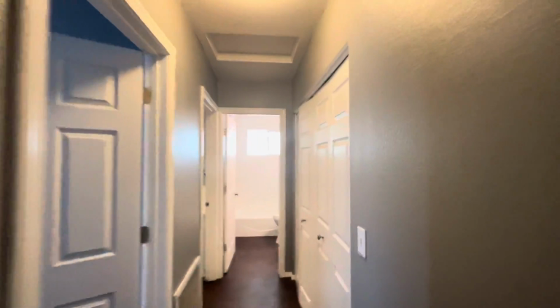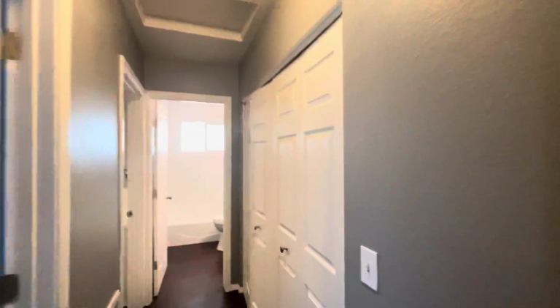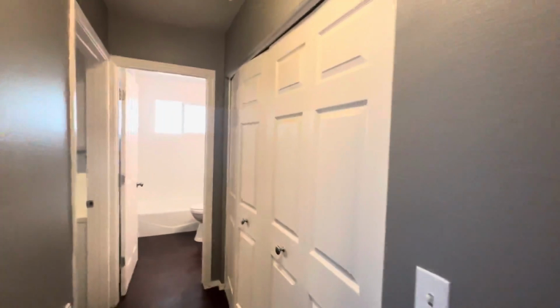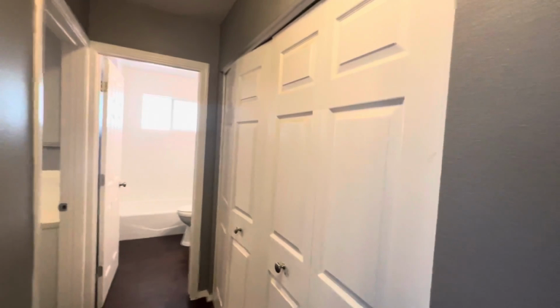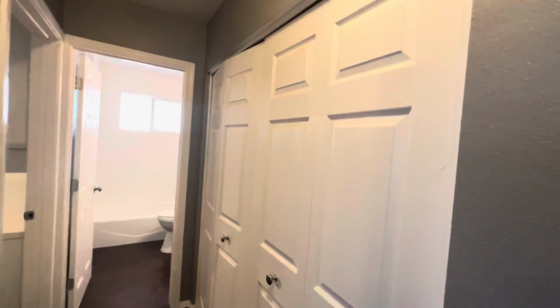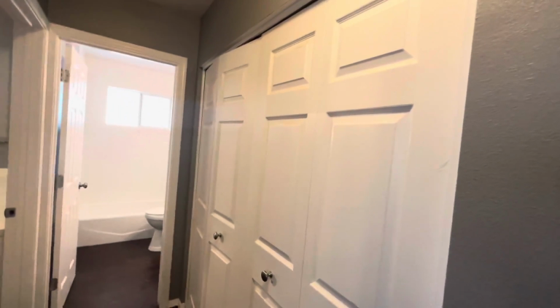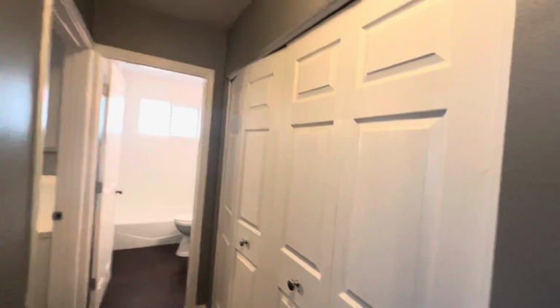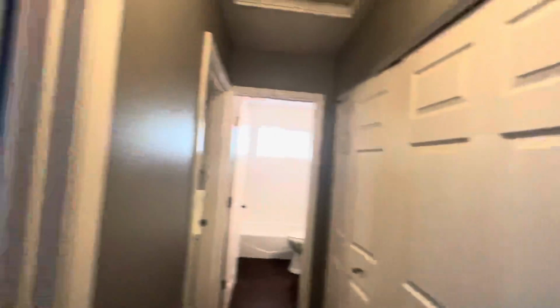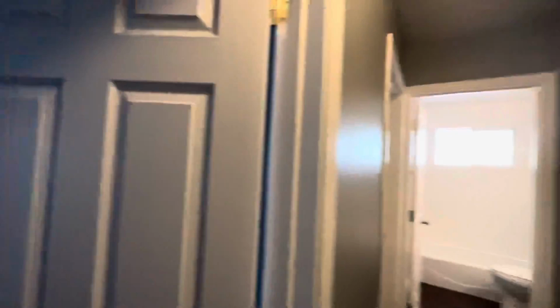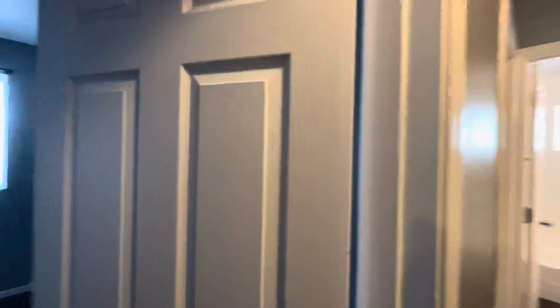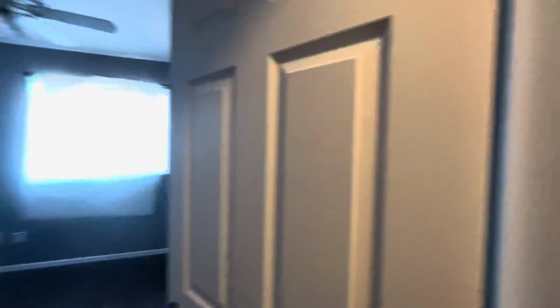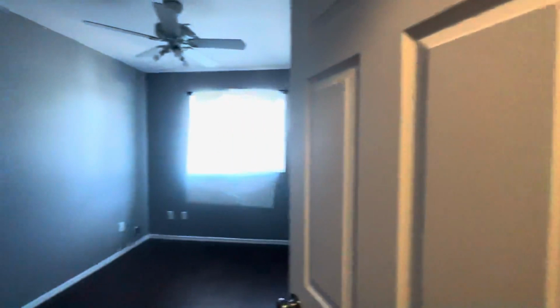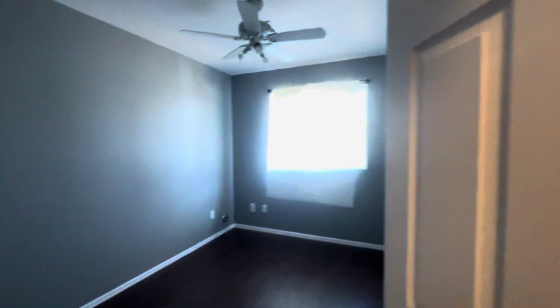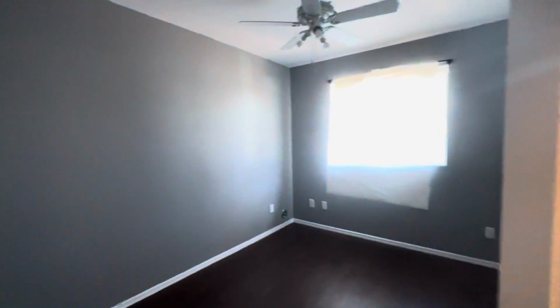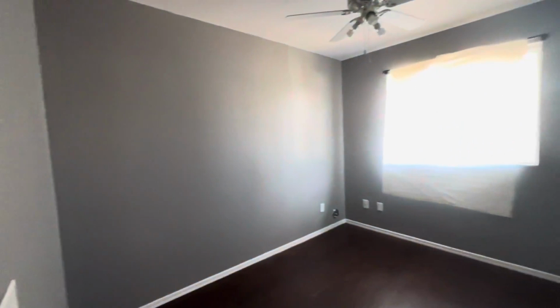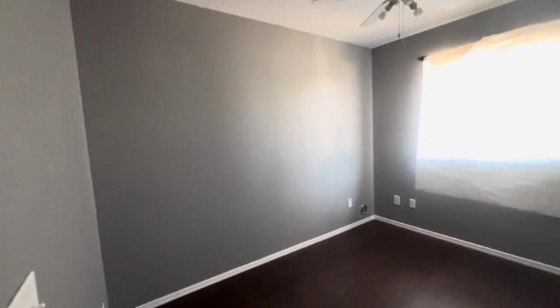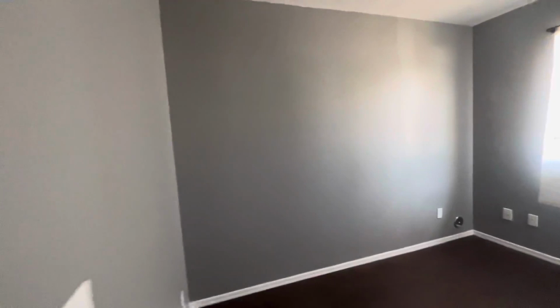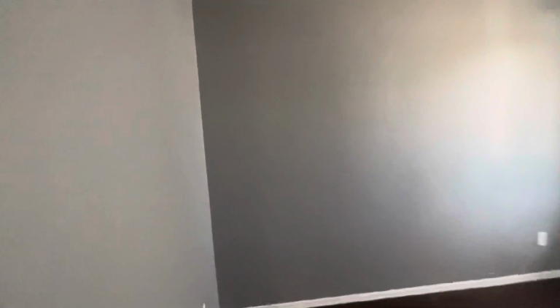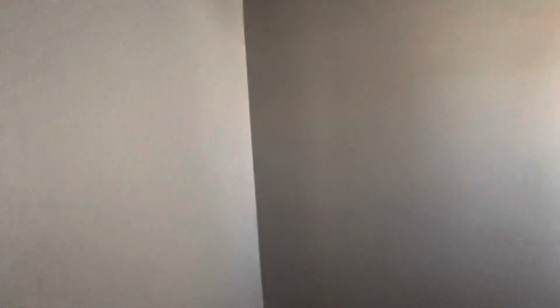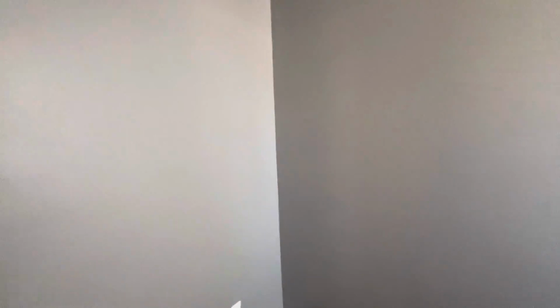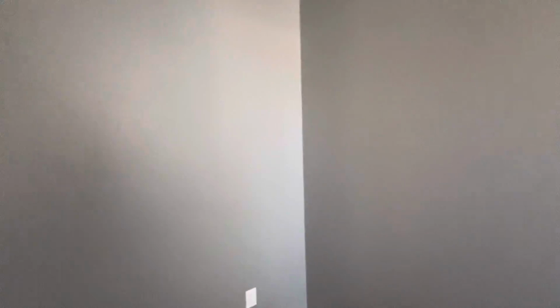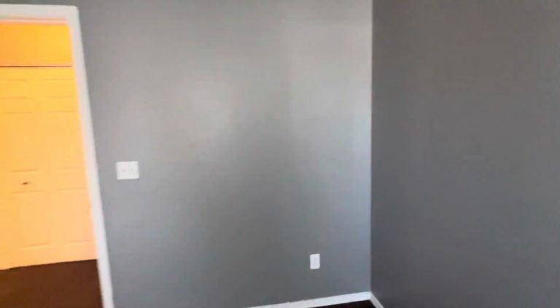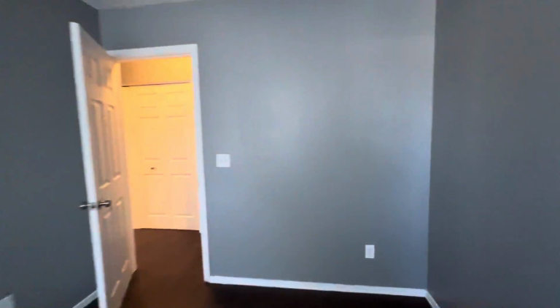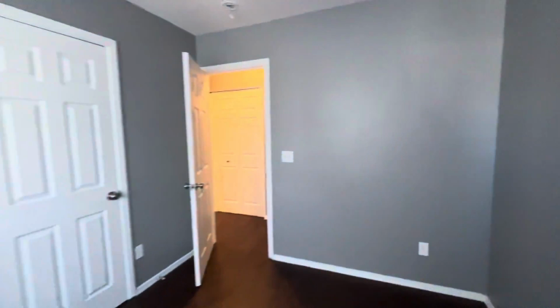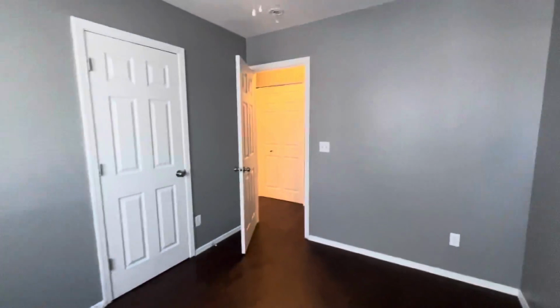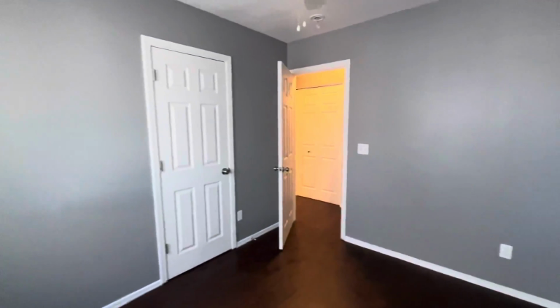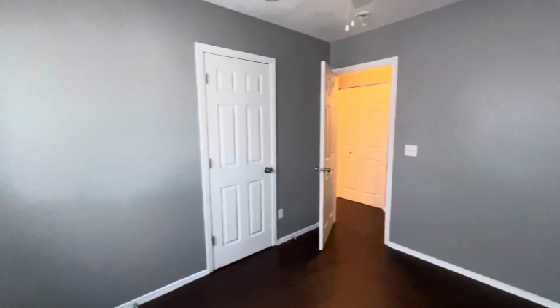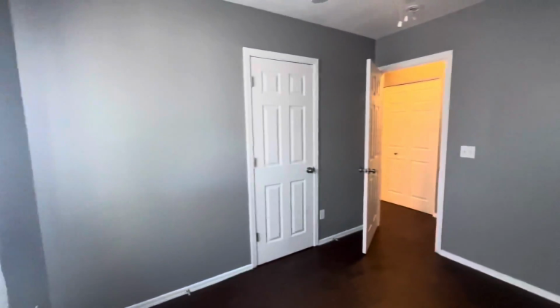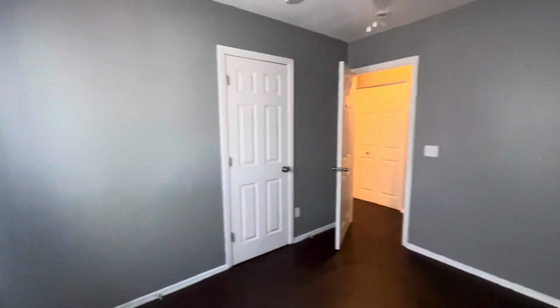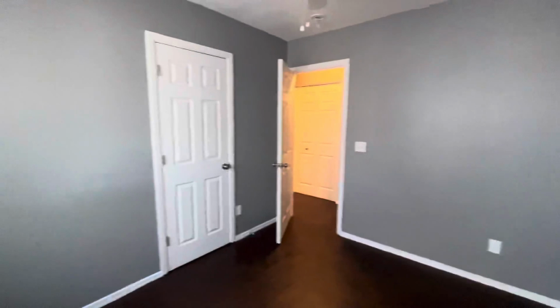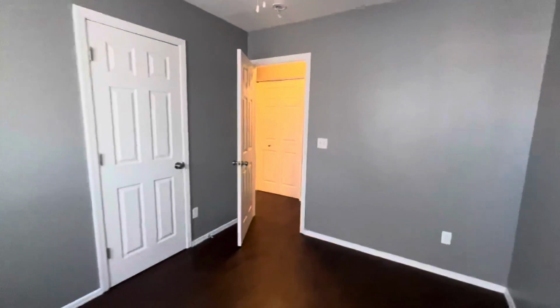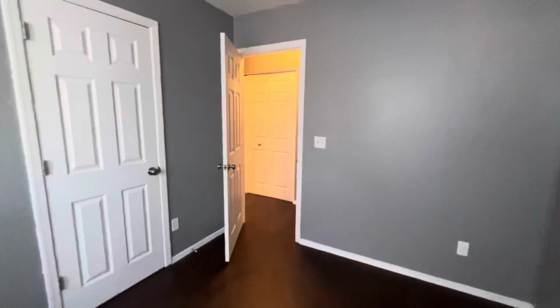Heading down the hall, there's a really large linen closet with a lot of space in there. And this is the second bedroom — again, that fresh paint and new floors look really, really nice.